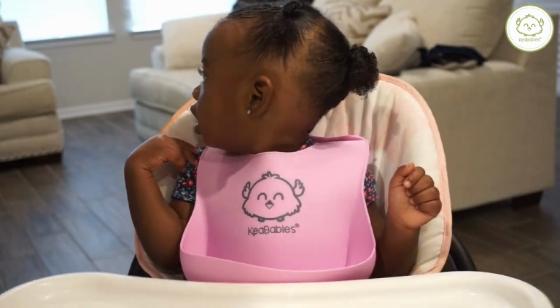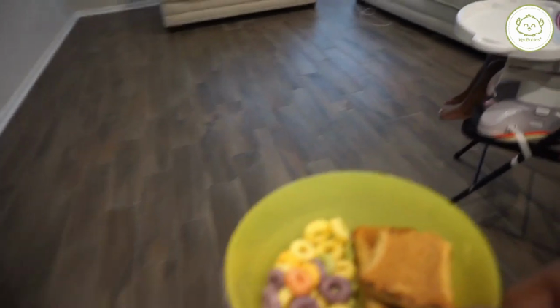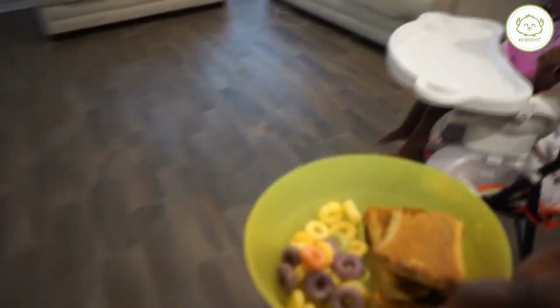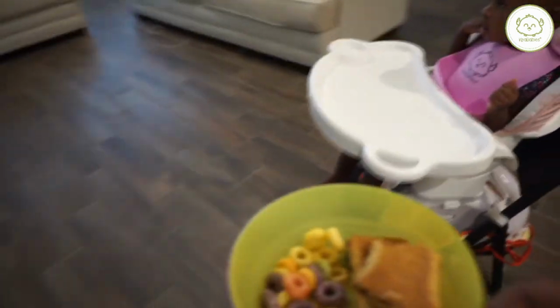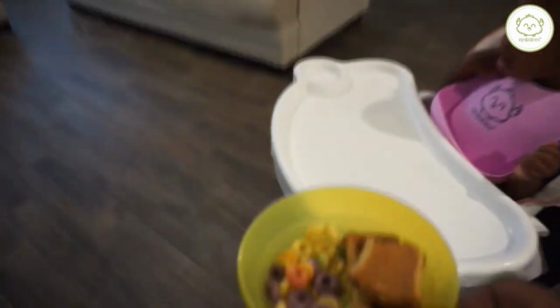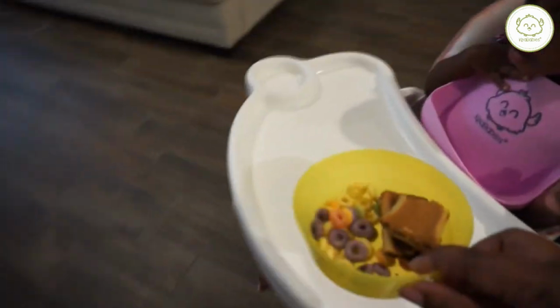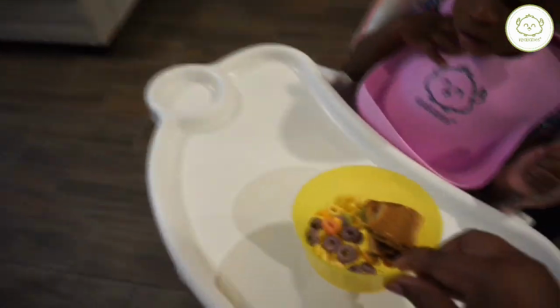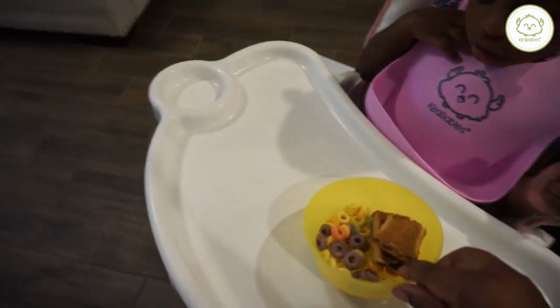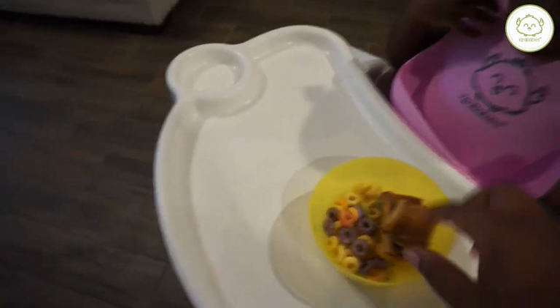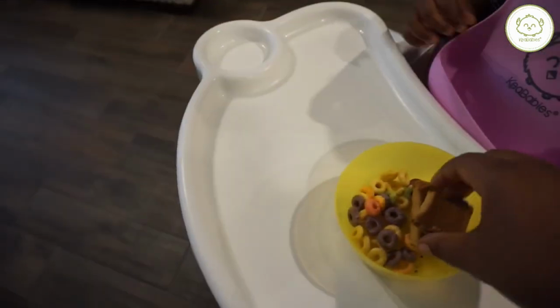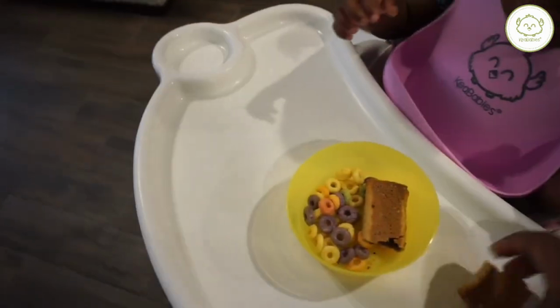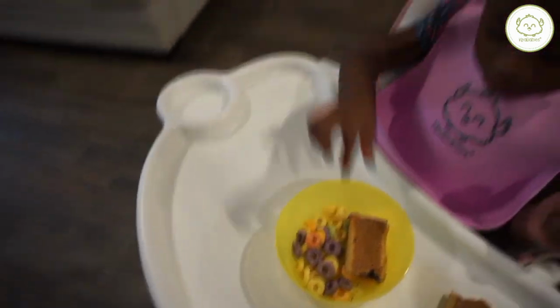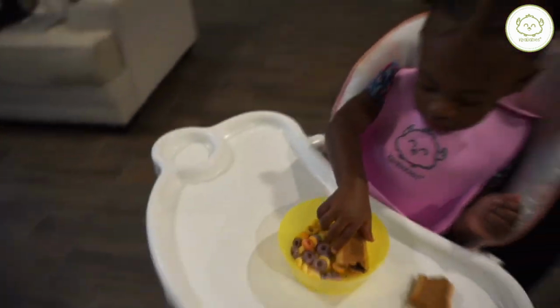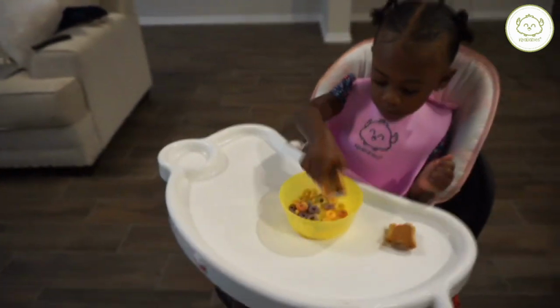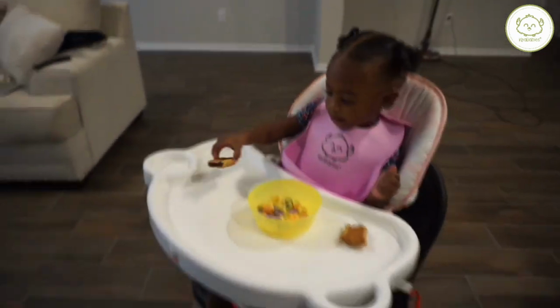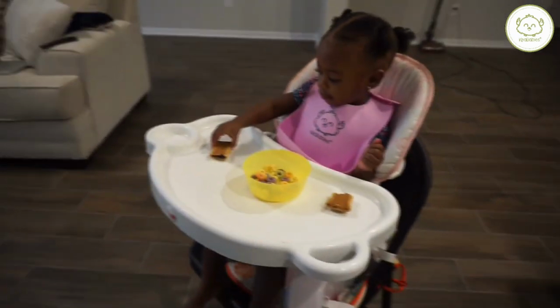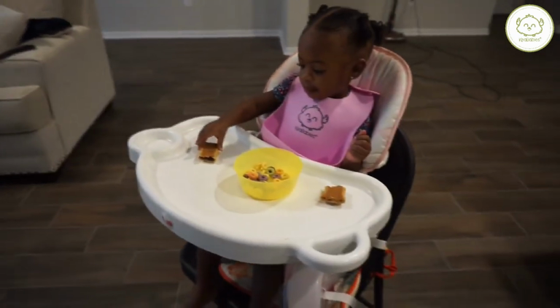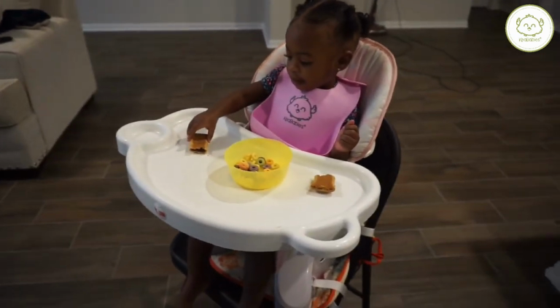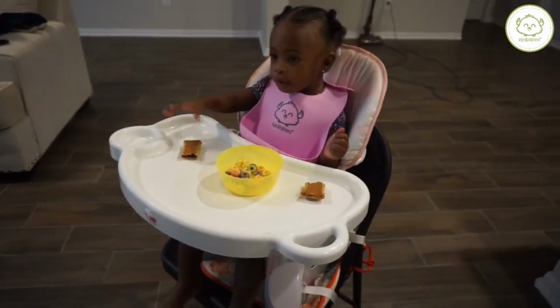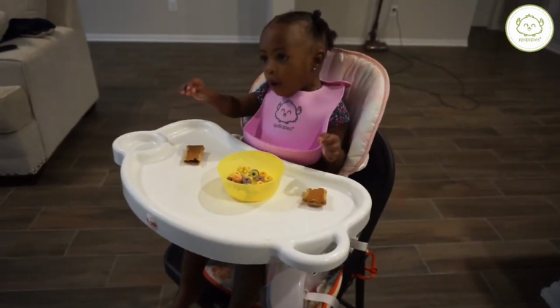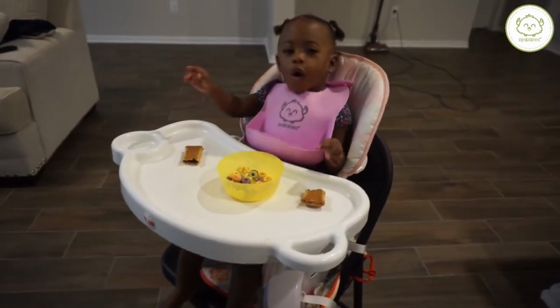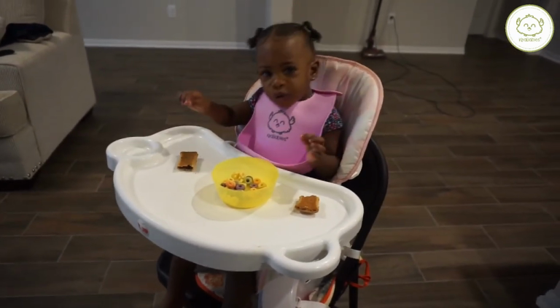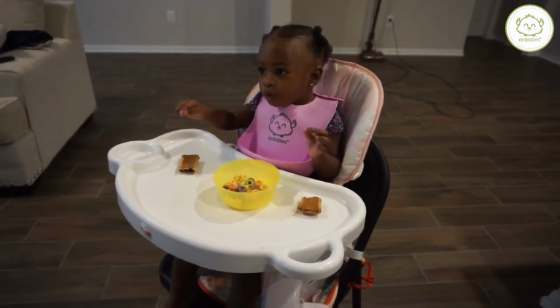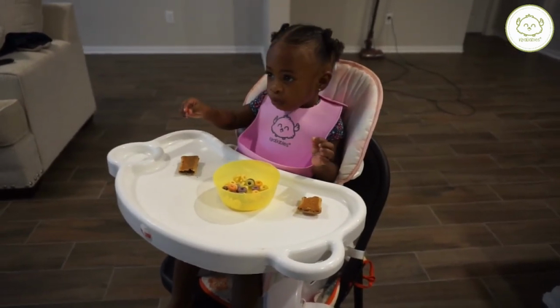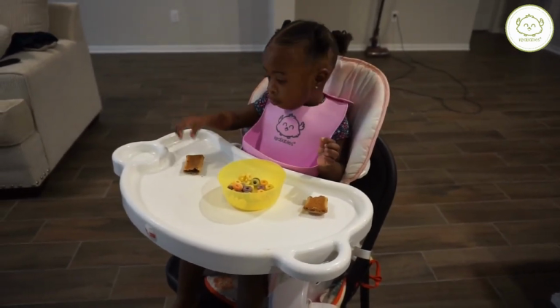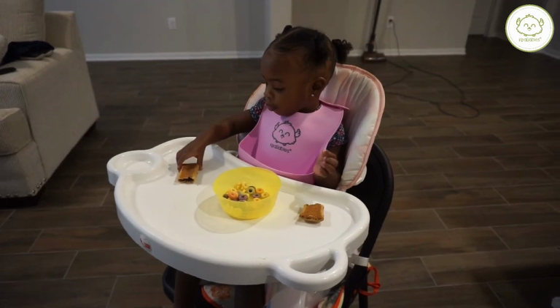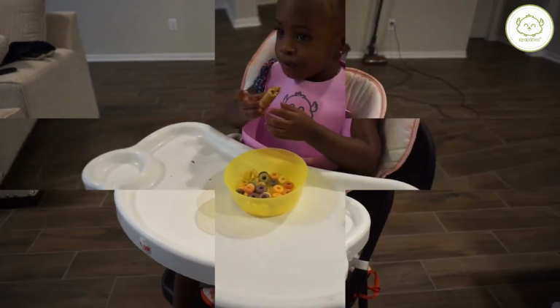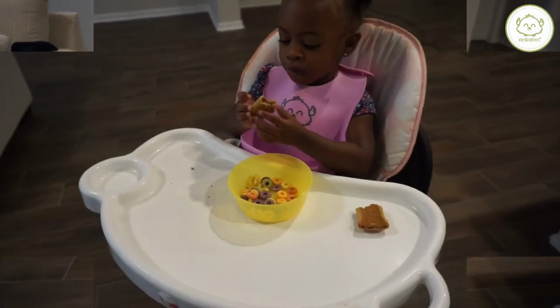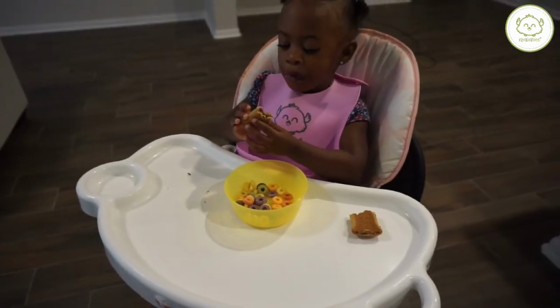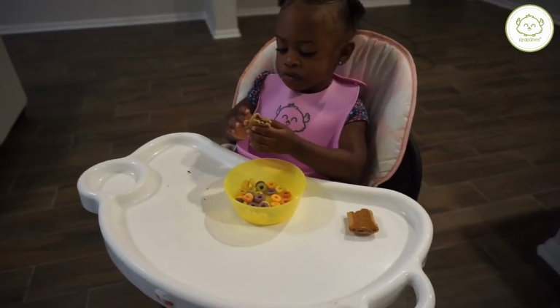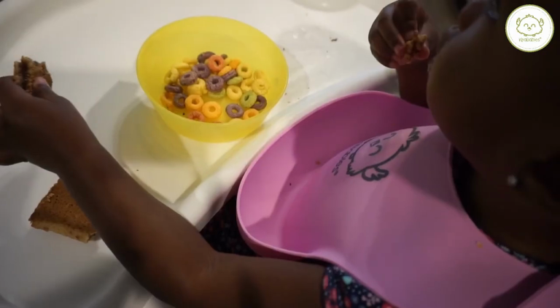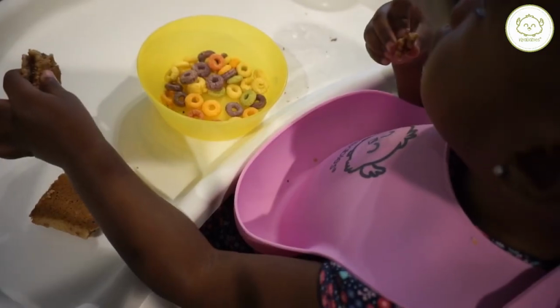Then I just bring her her breakfast and she's ready to eat. As you can see, she takes out her own little pieces and she starts eating right away after she gets adjusted to watching TV. She's taking bites and there's crumbs falling everywhere.